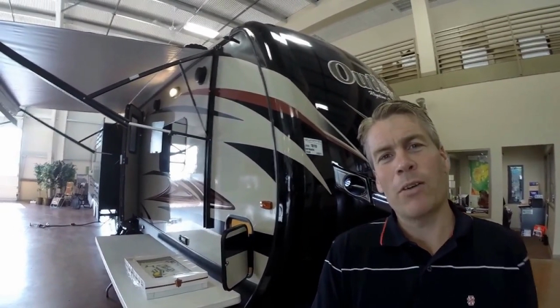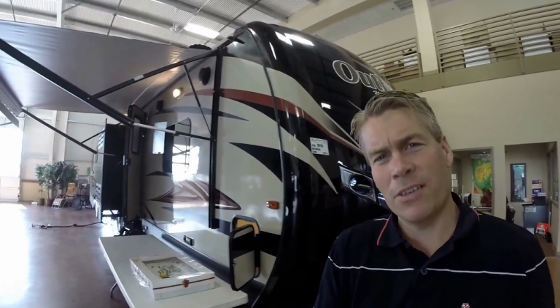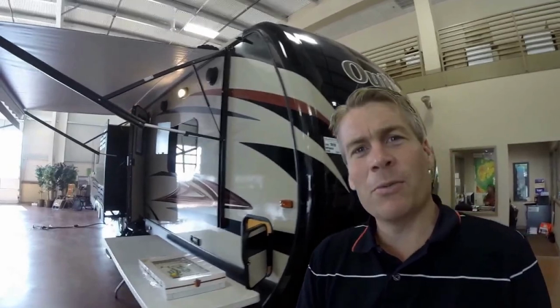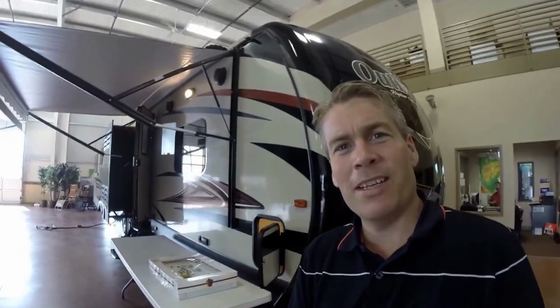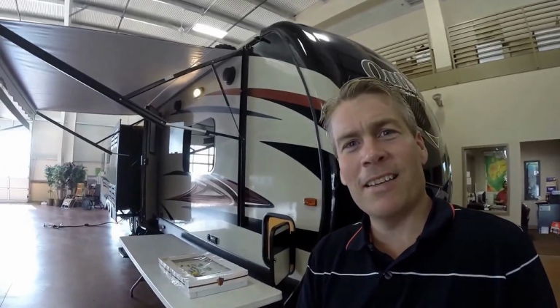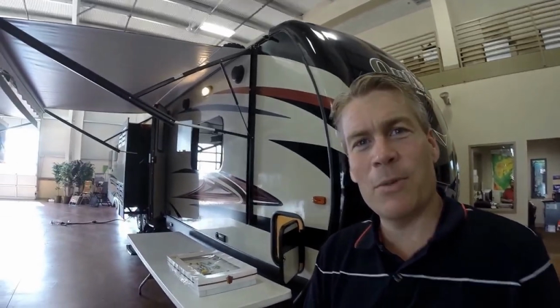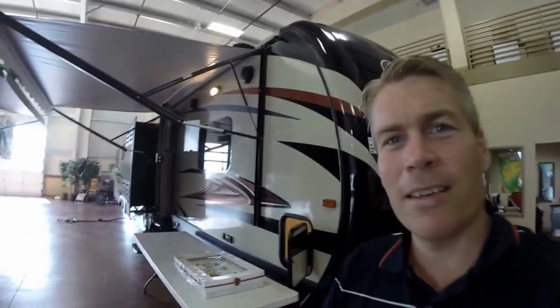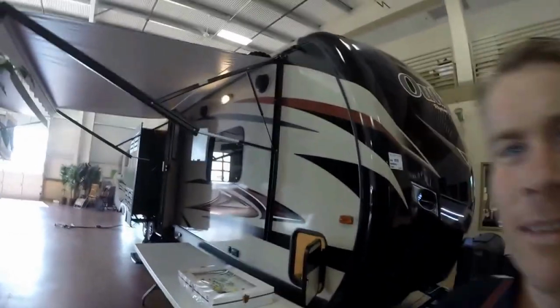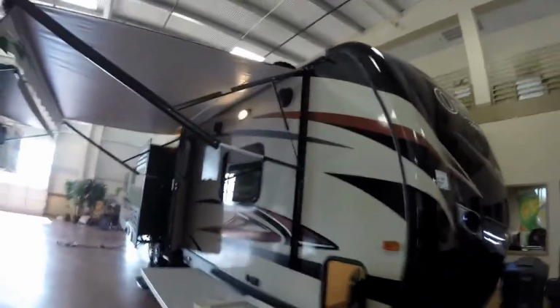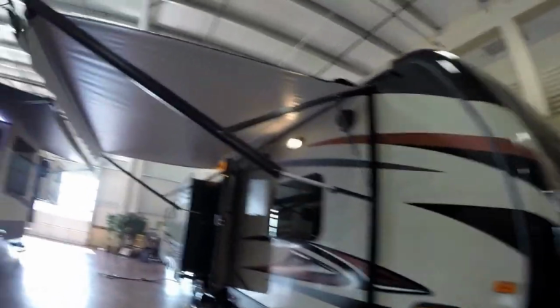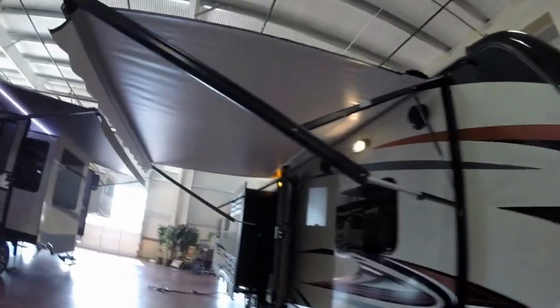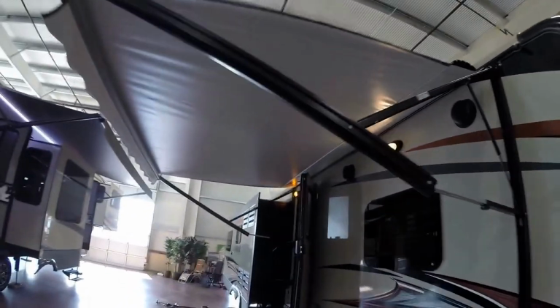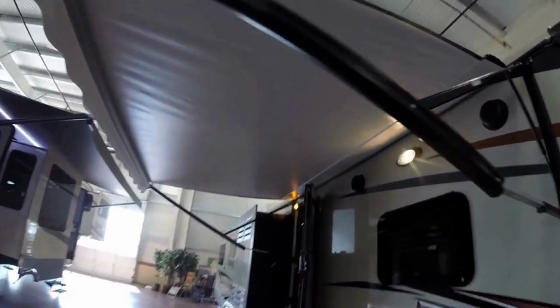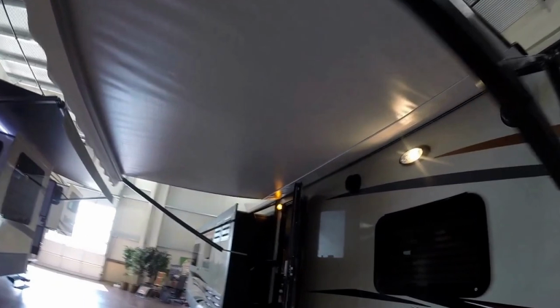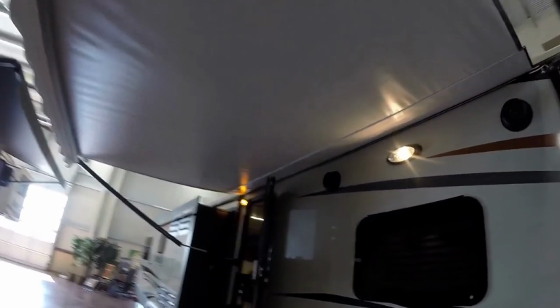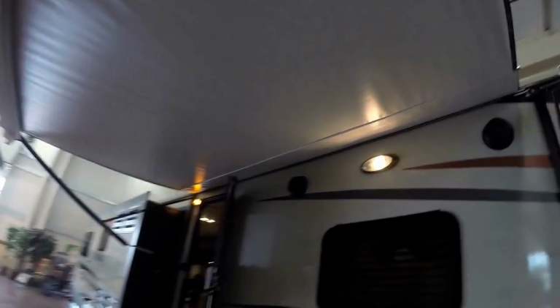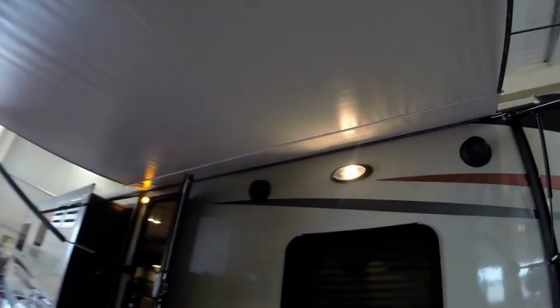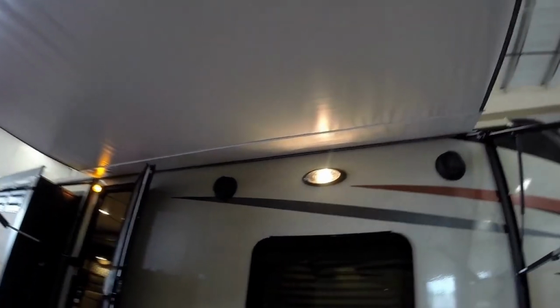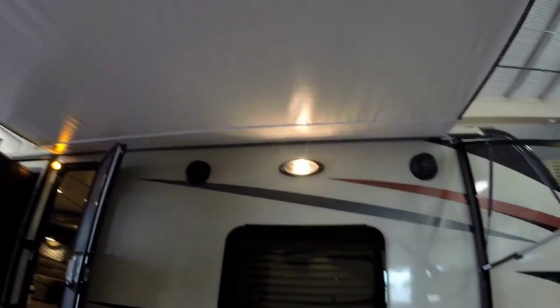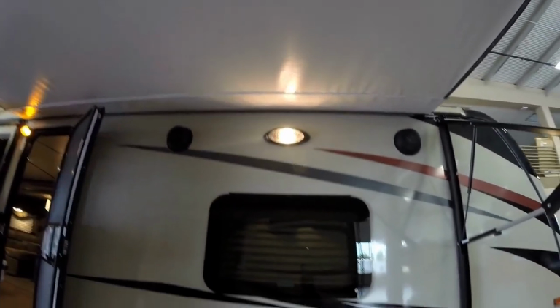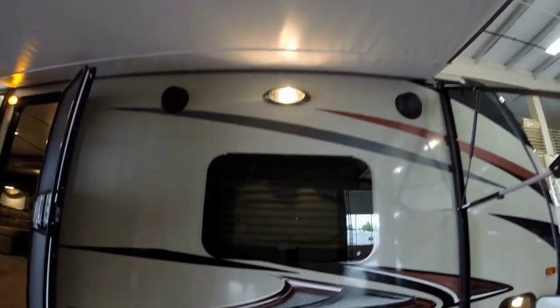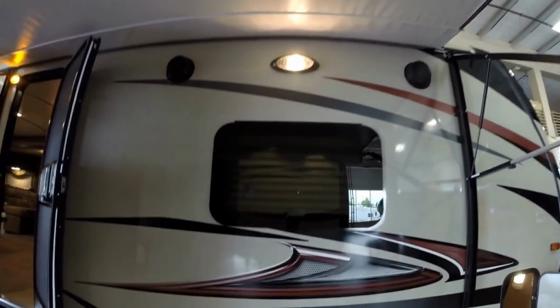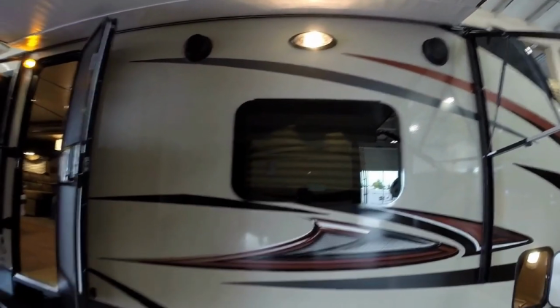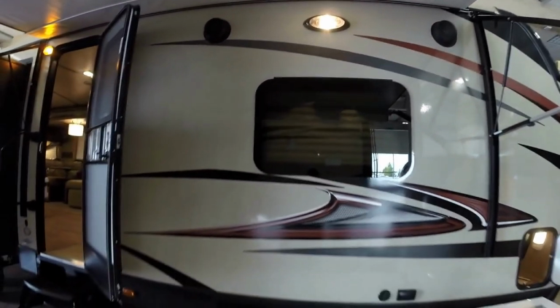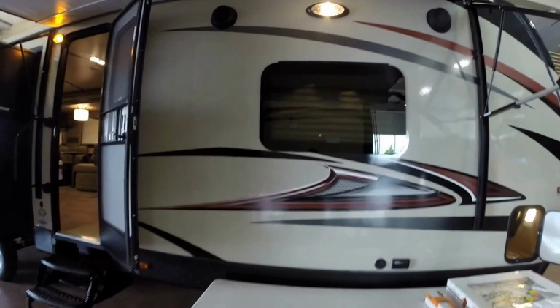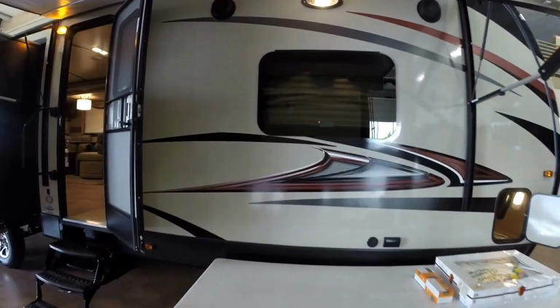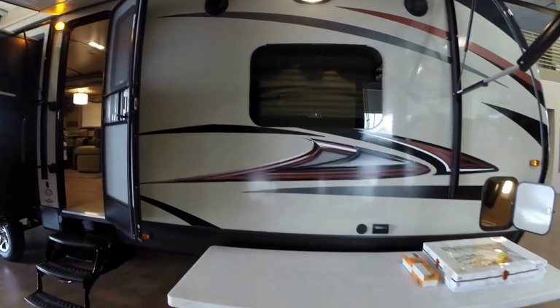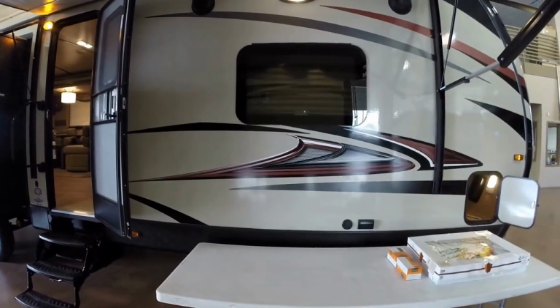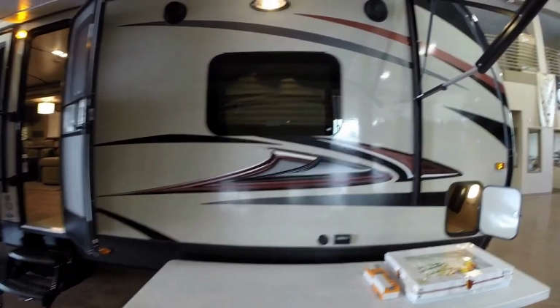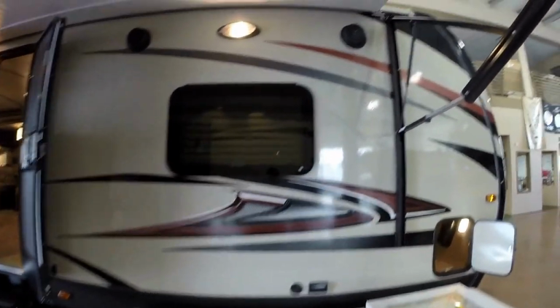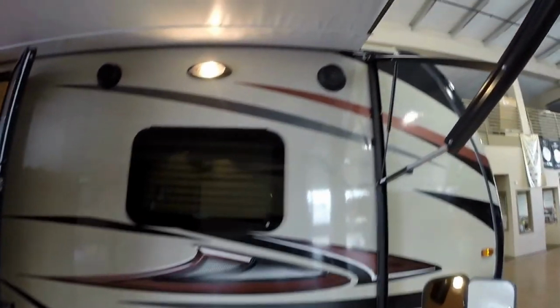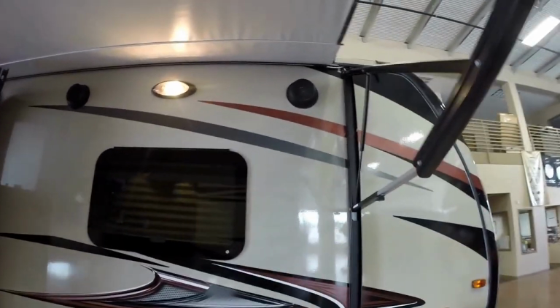We'll walk around the exterior, we'll show you the inside, and we'll see what you think. Nice big power awning, LED lights underneath that awning. It's got frameless windows, enclosed heated underbelly. Nice speakers up there.